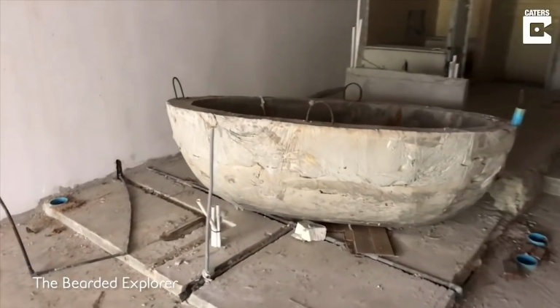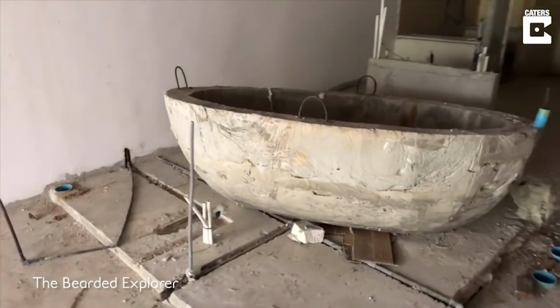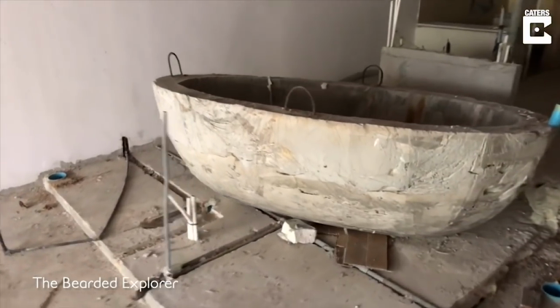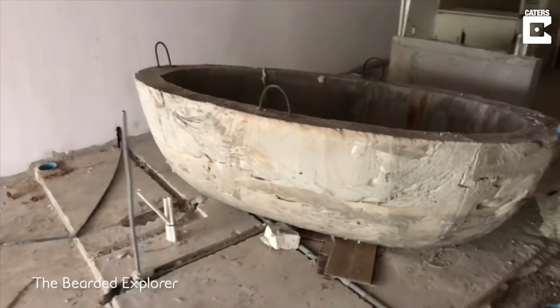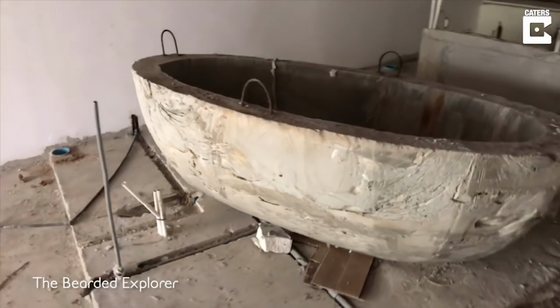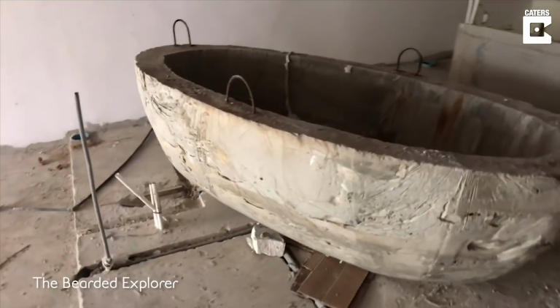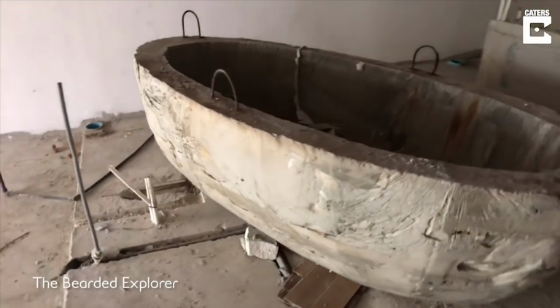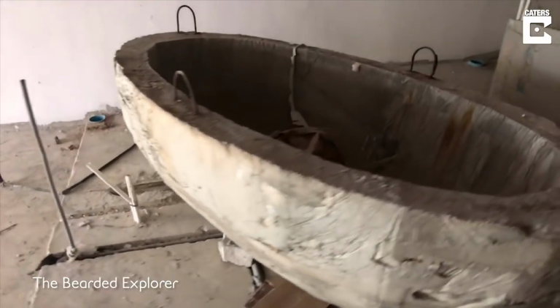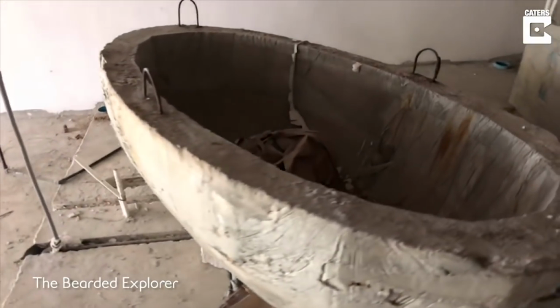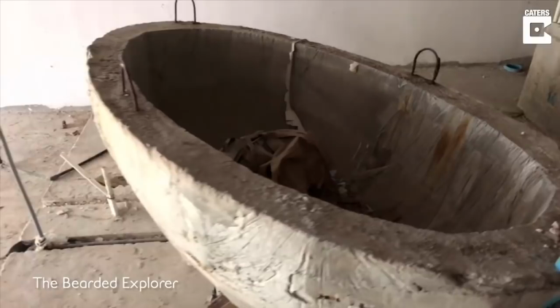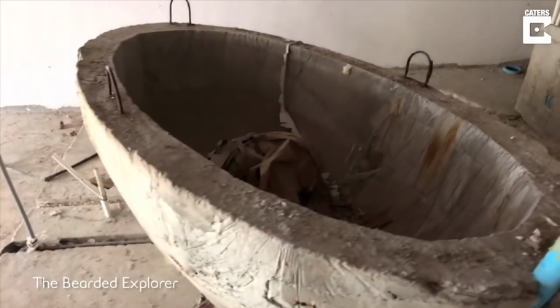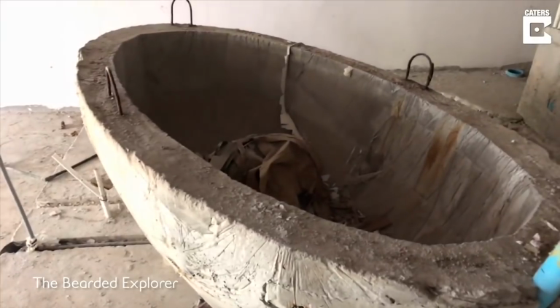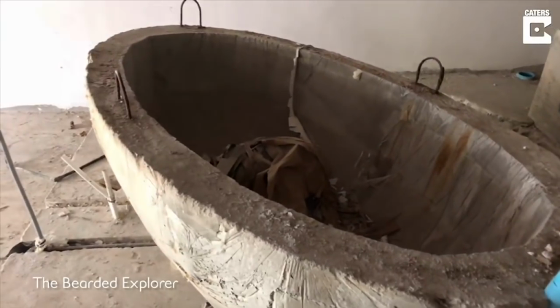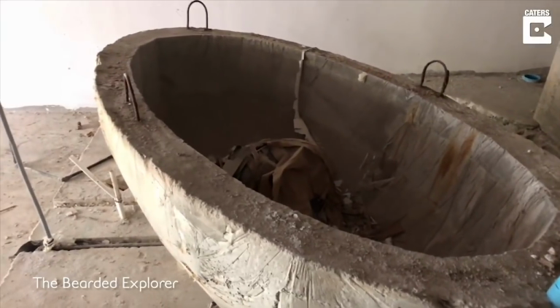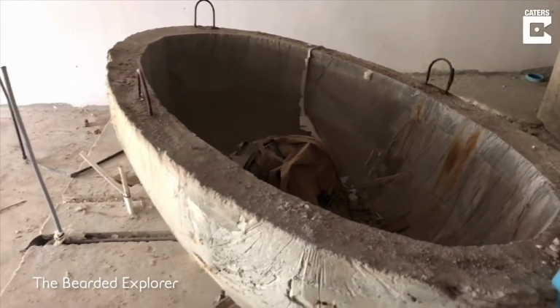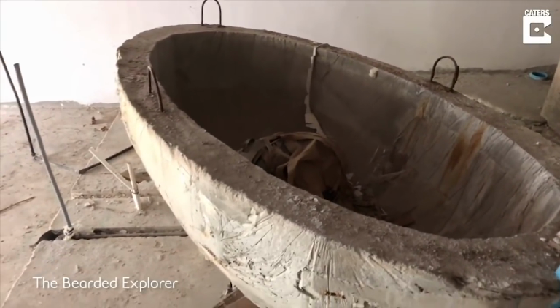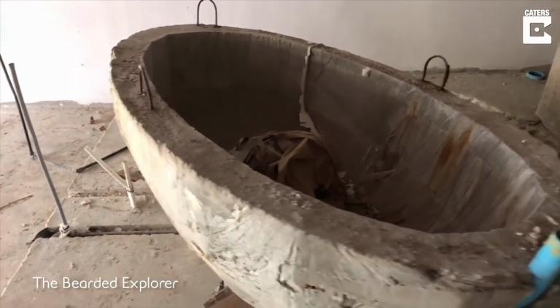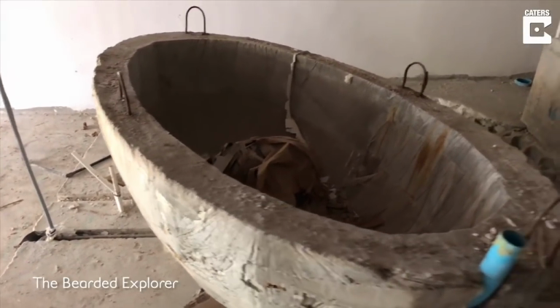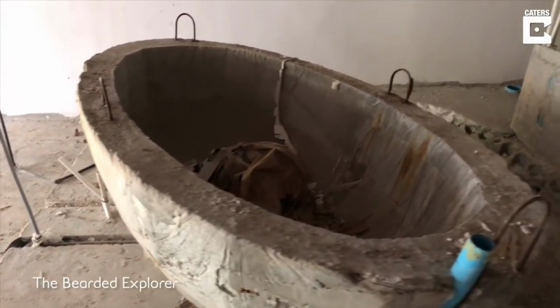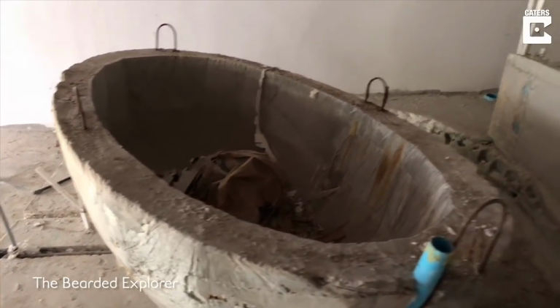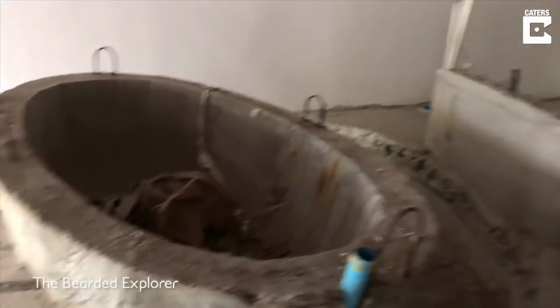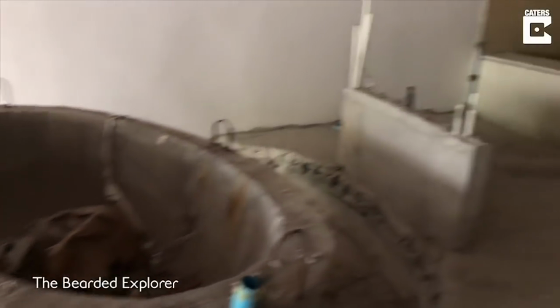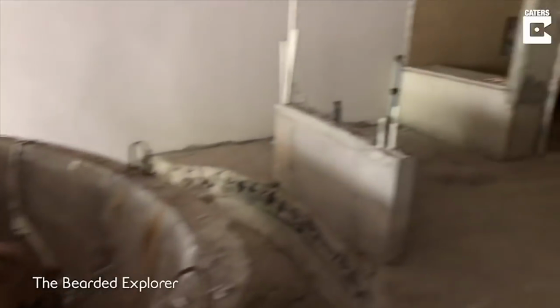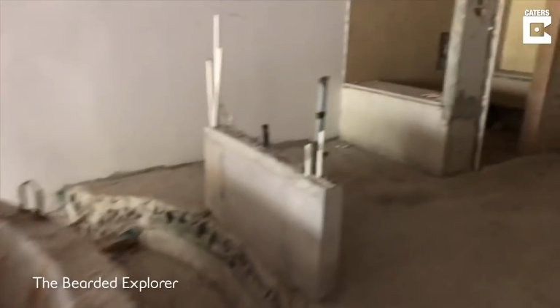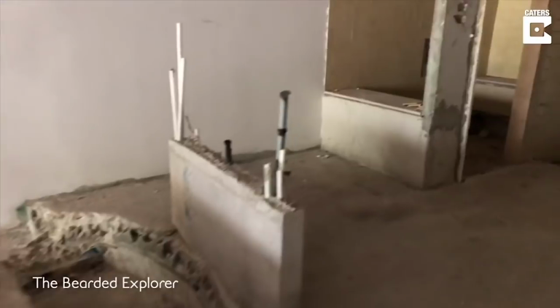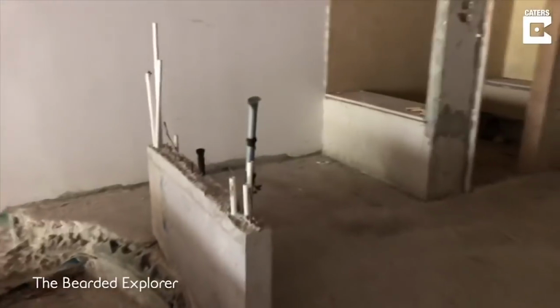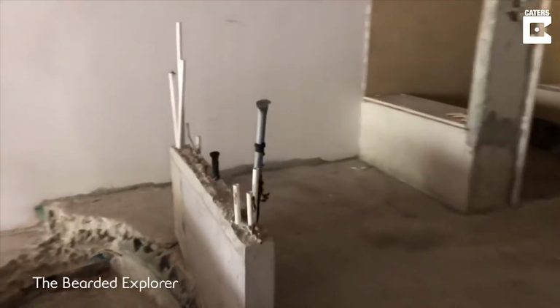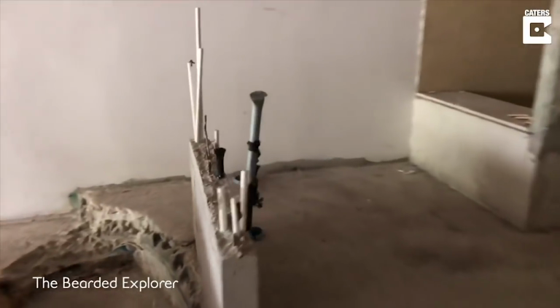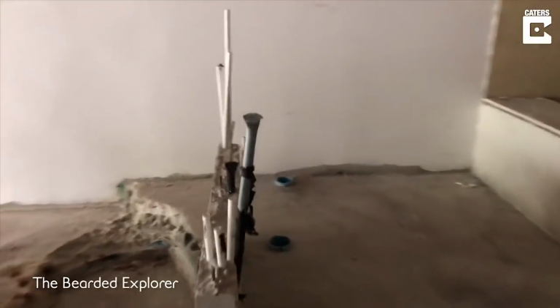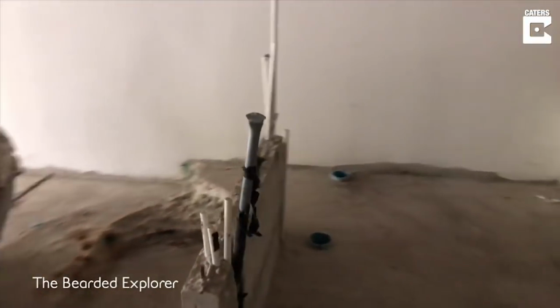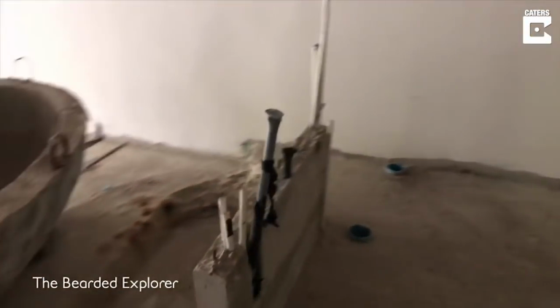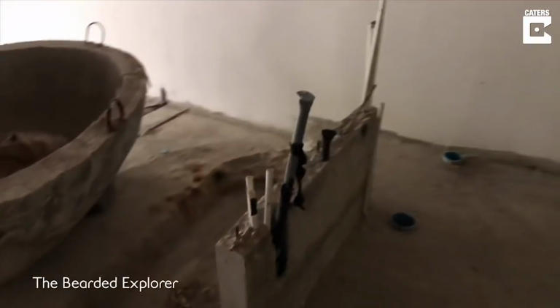Look at this — it's solid concrete. Solid concrete, that's incredible. They've got all the plumbing supply first fixes there.